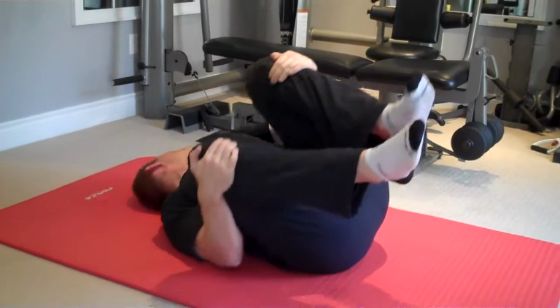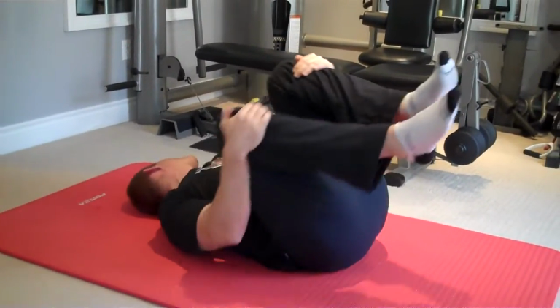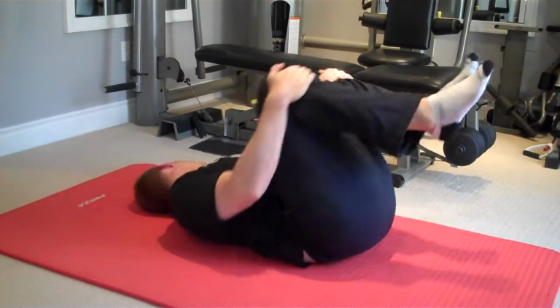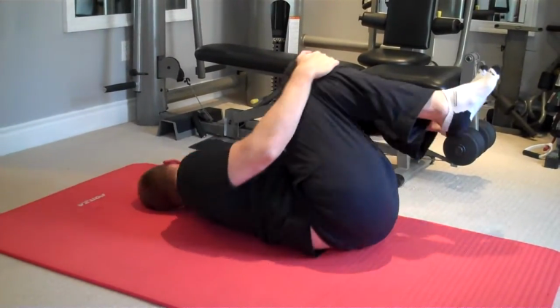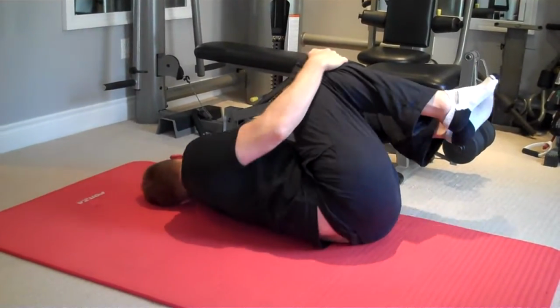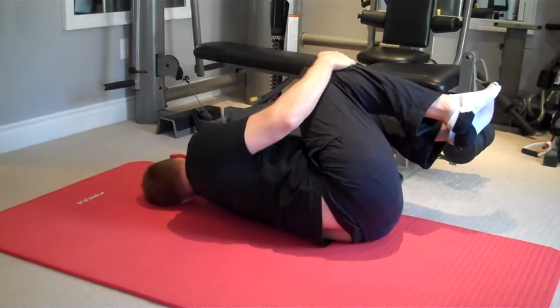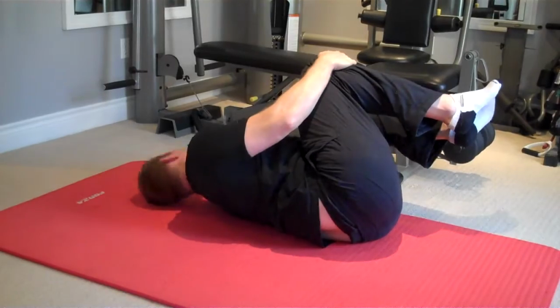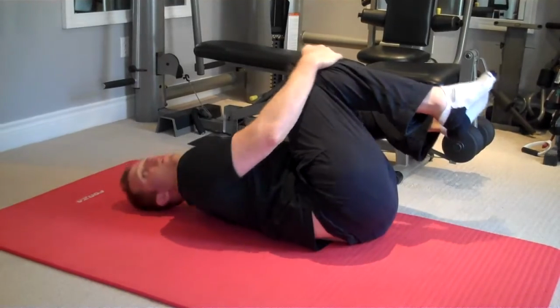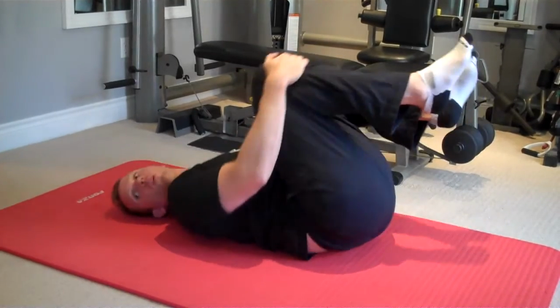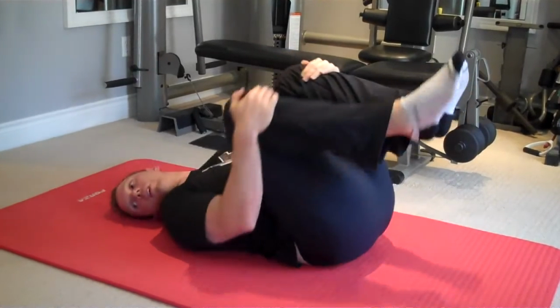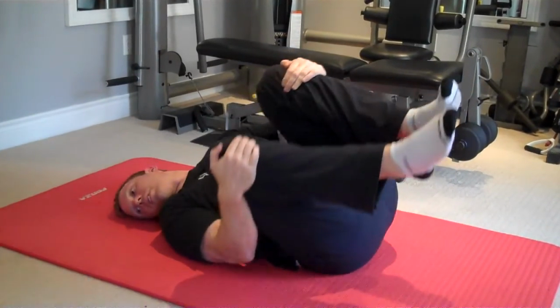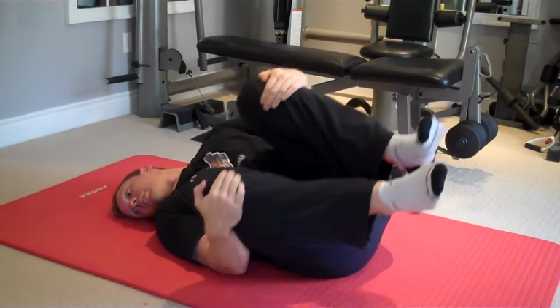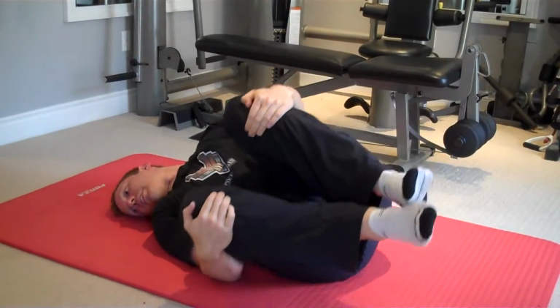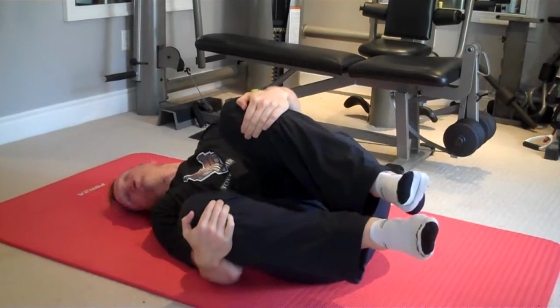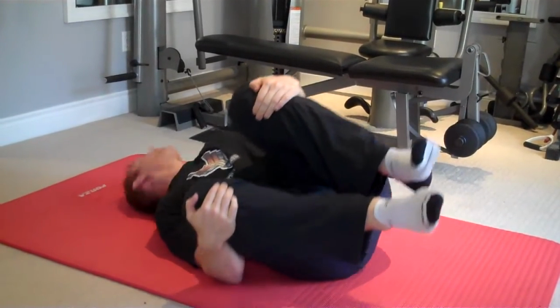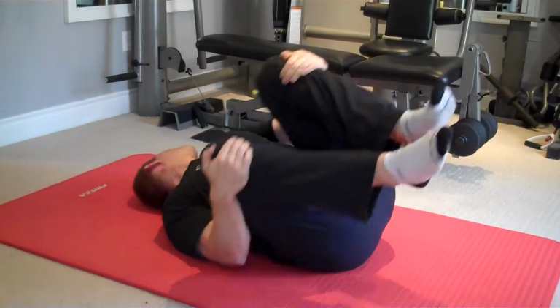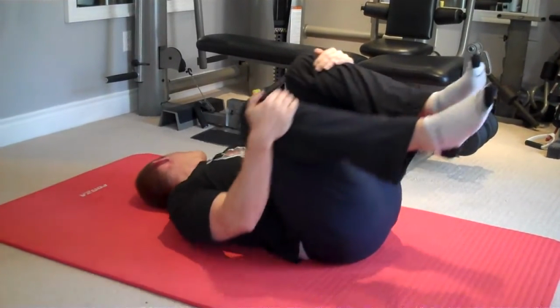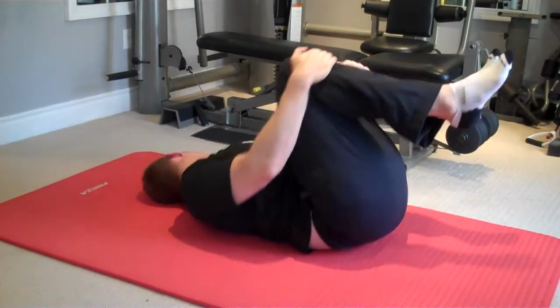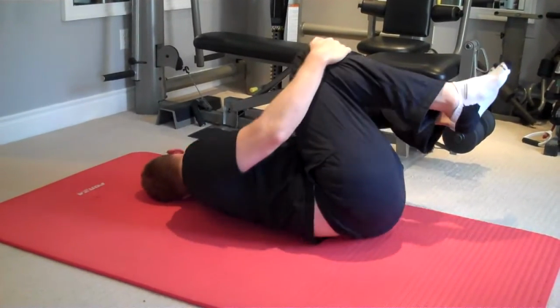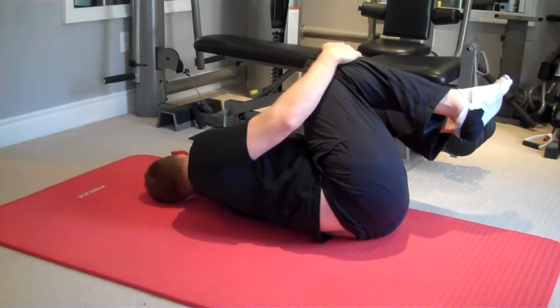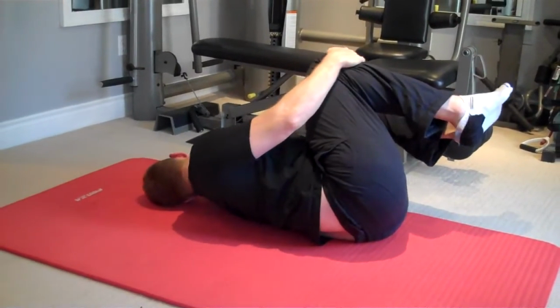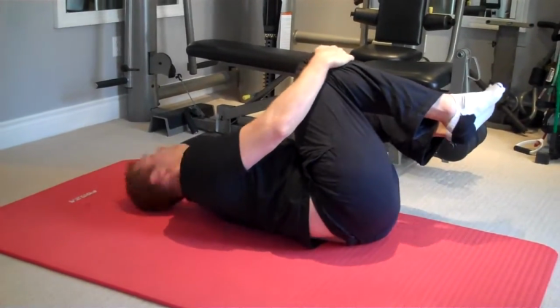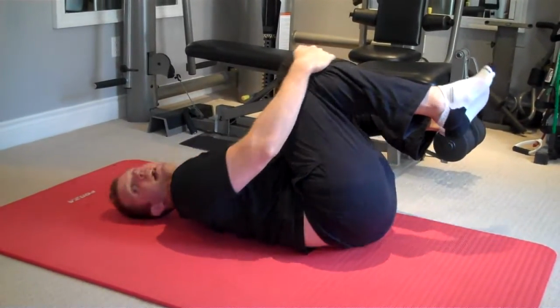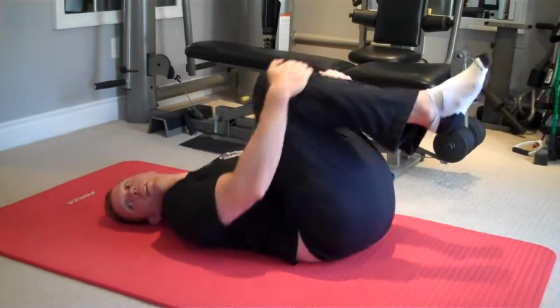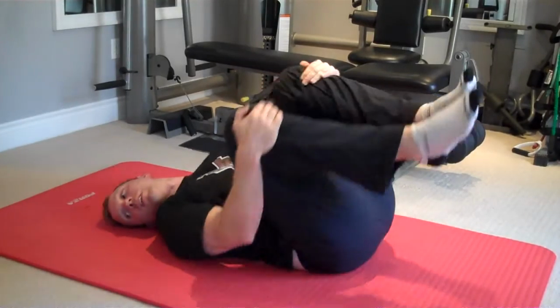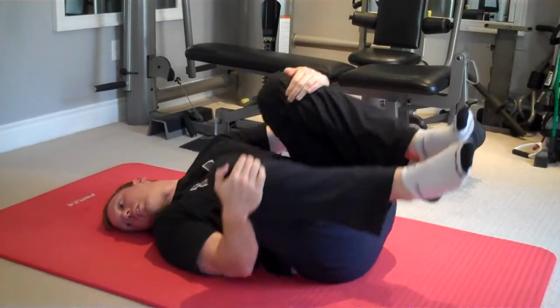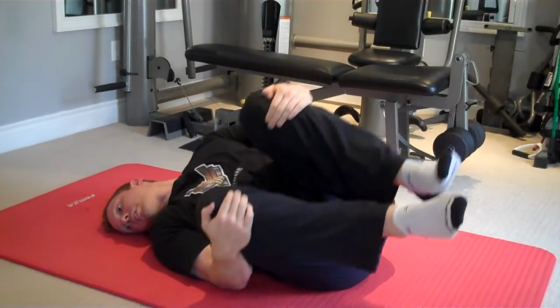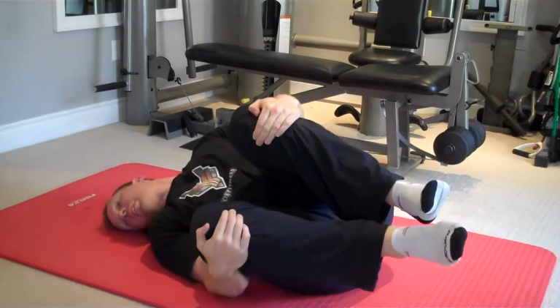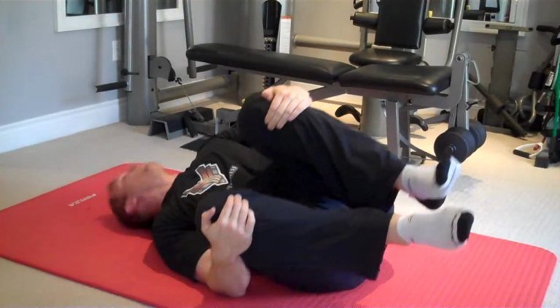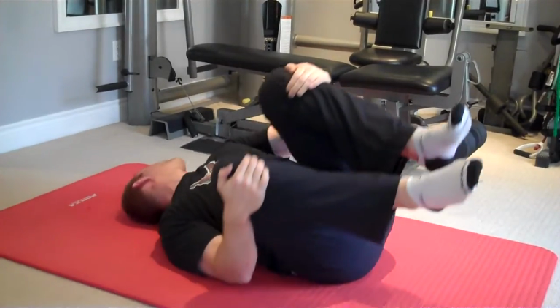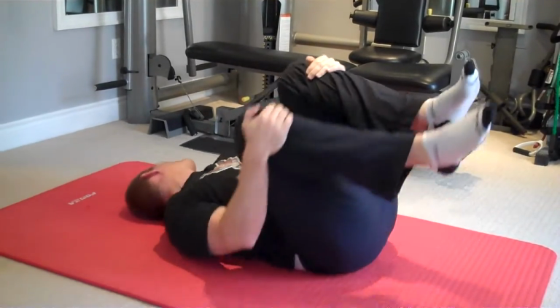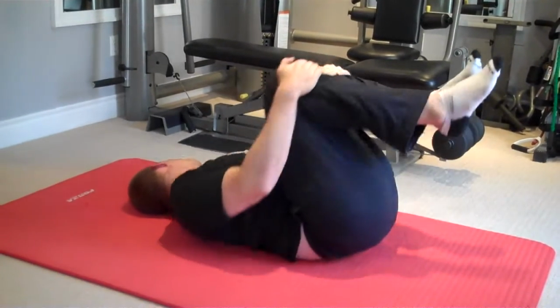Try to touch your temples down to the floor each time. Remember to lead with the head and then follow with the body.